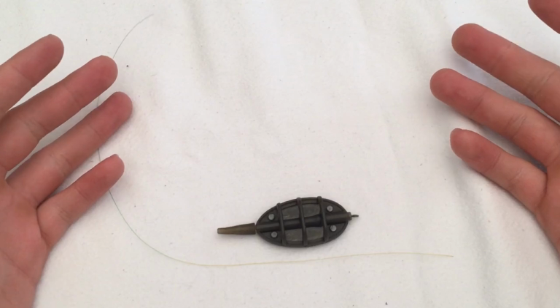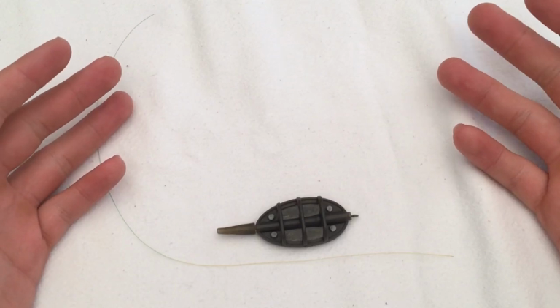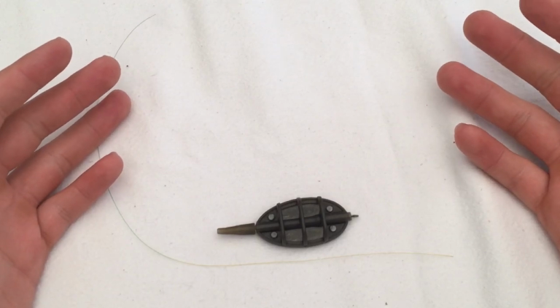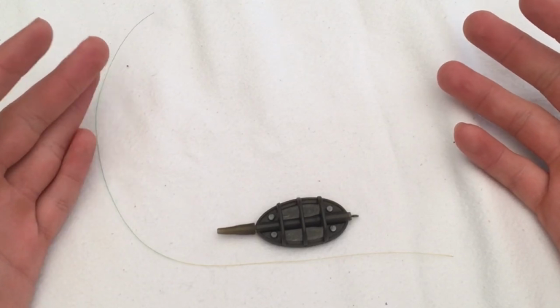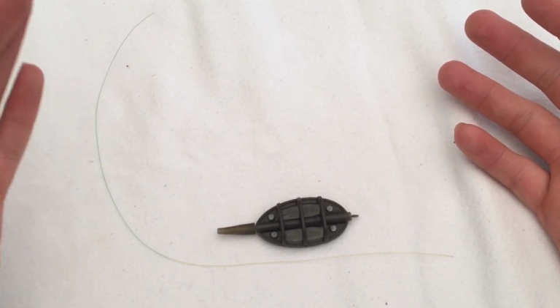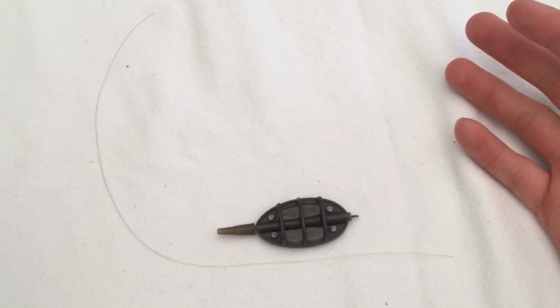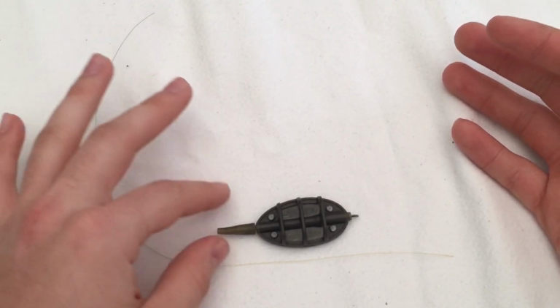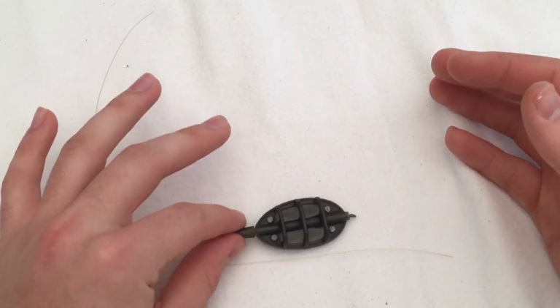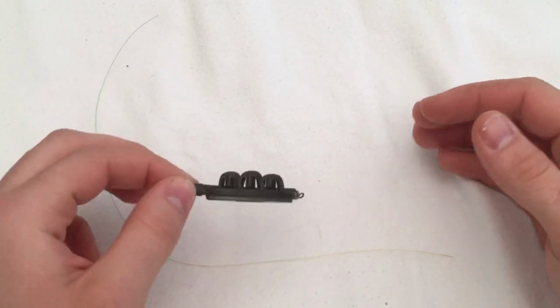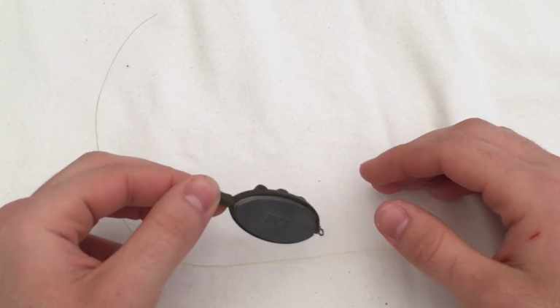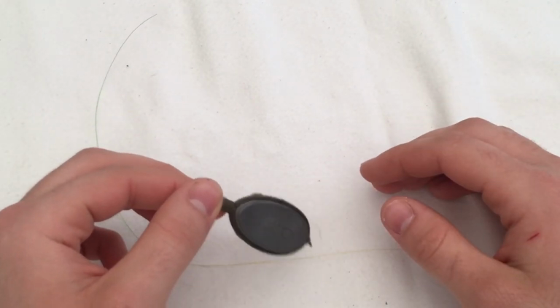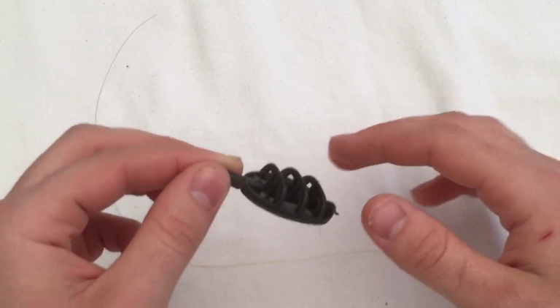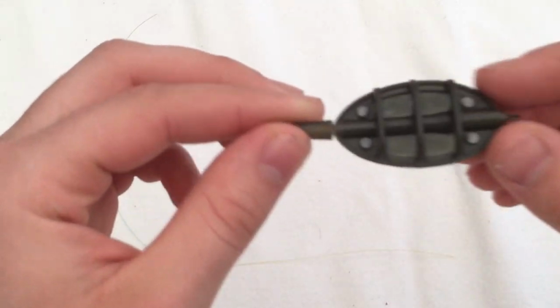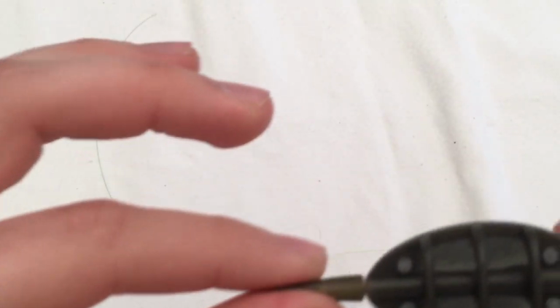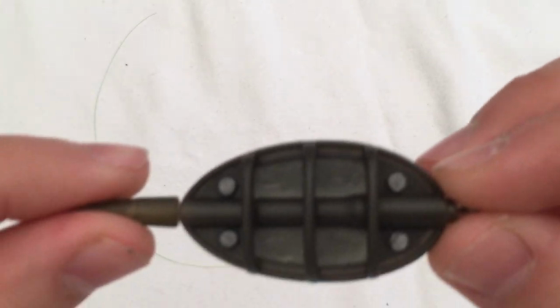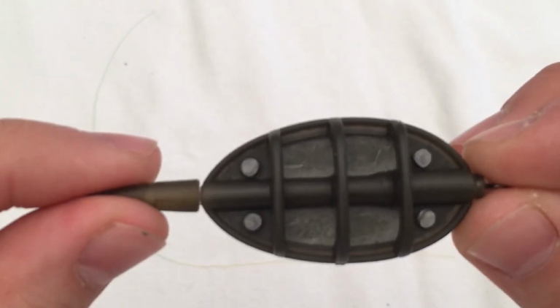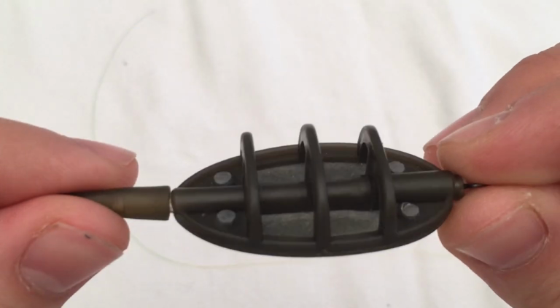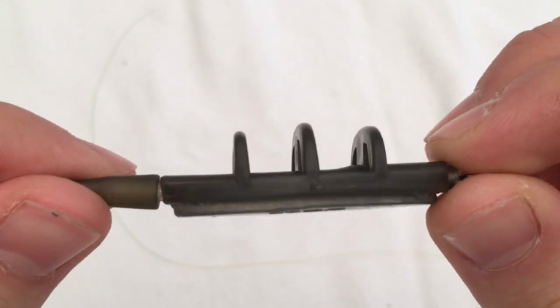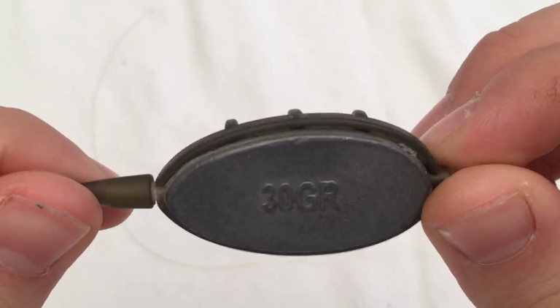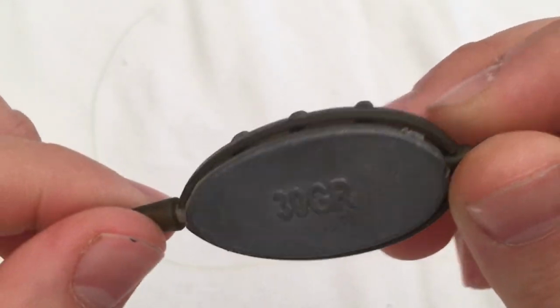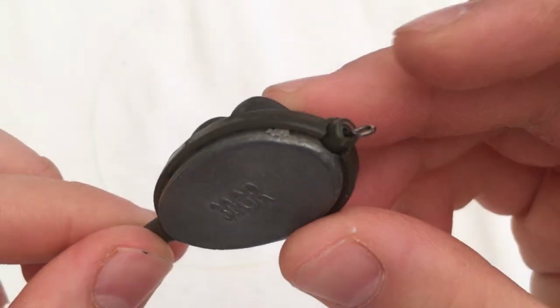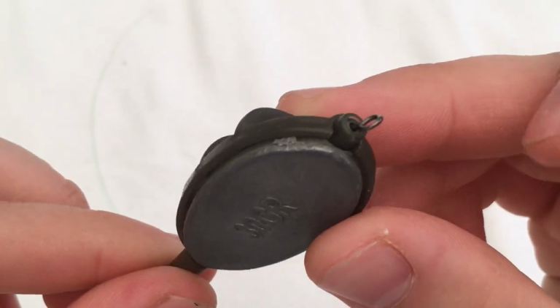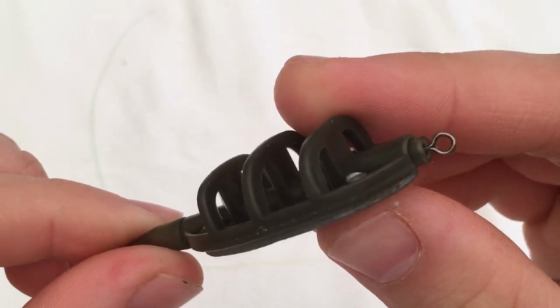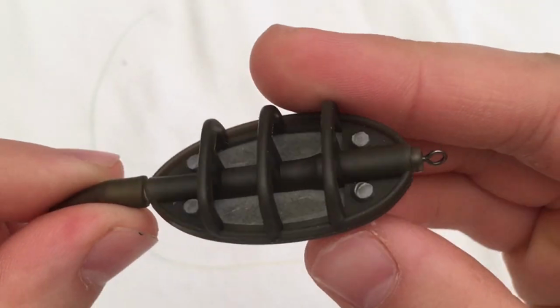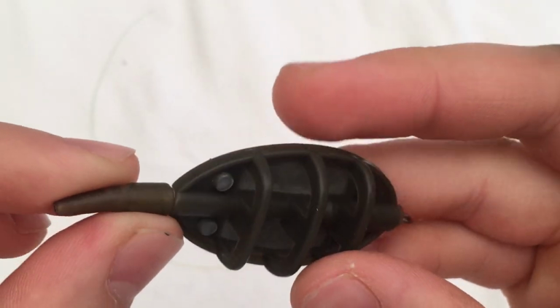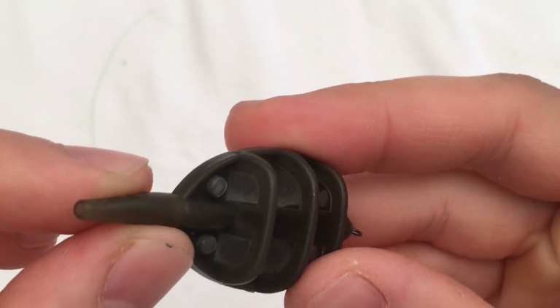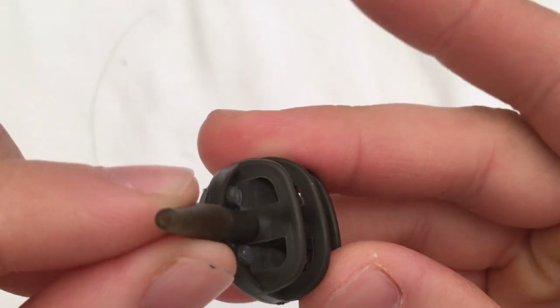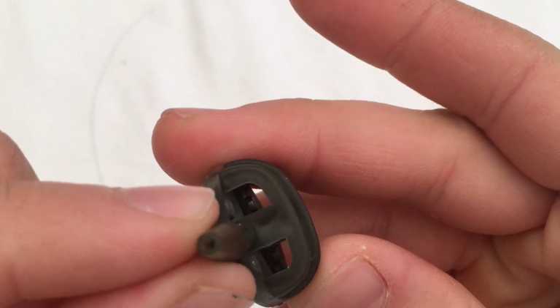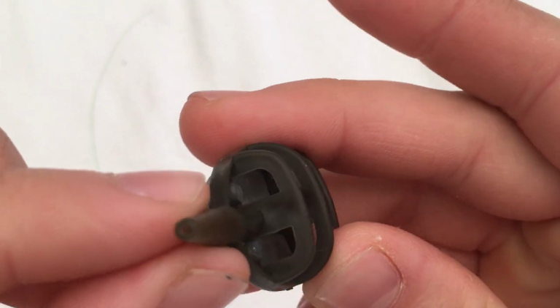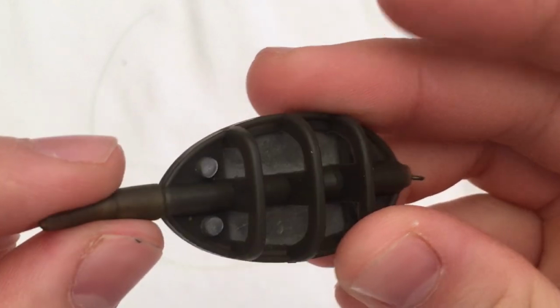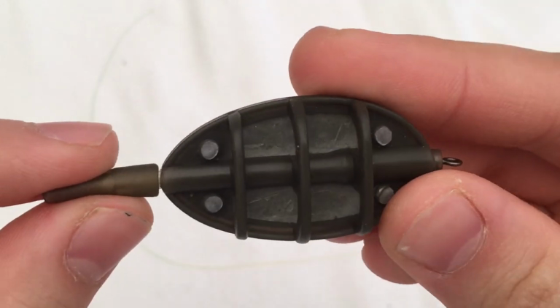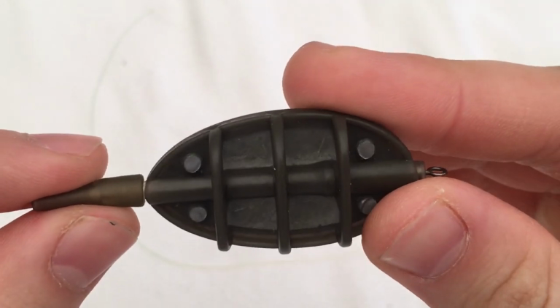Hello everyone, JM Adventures here. This is just a video on how to put your line on a method feeder. So let's get into the video.